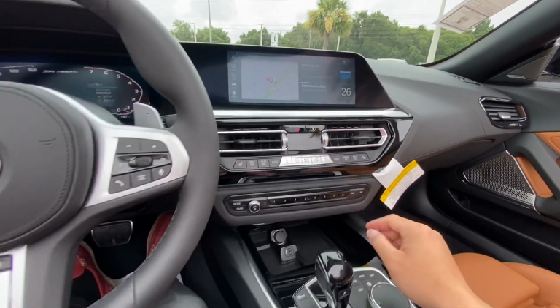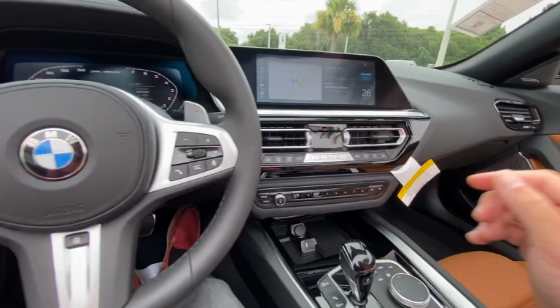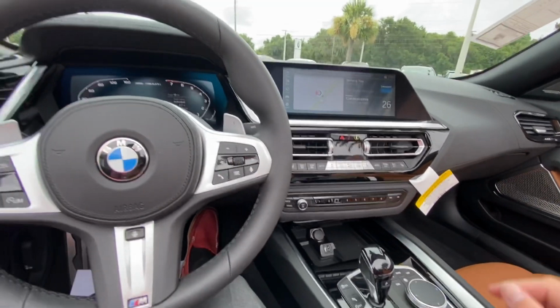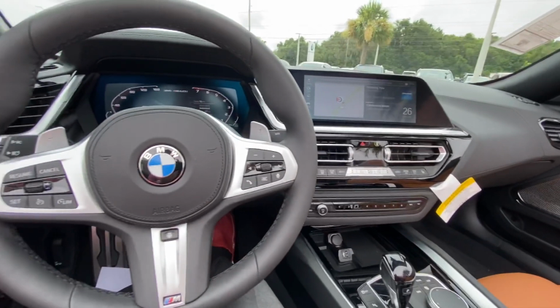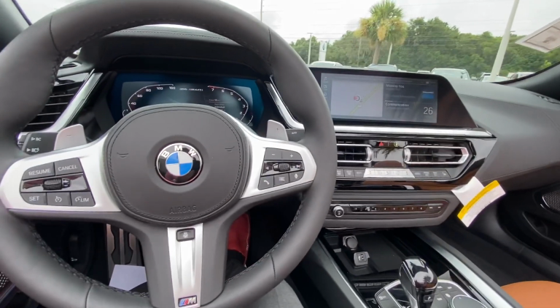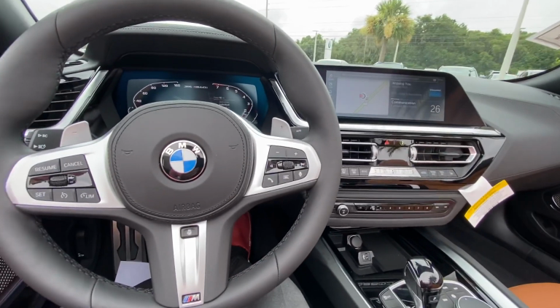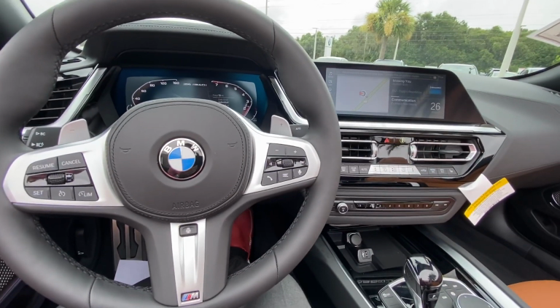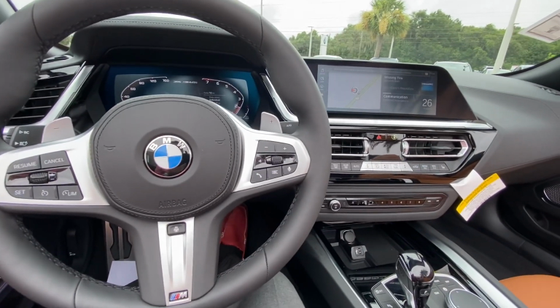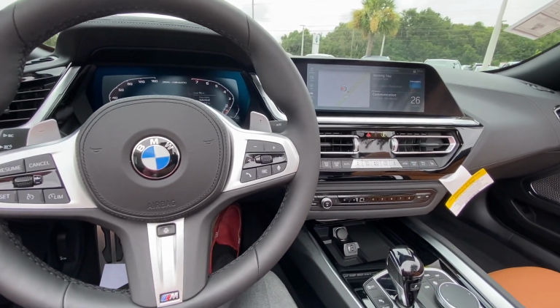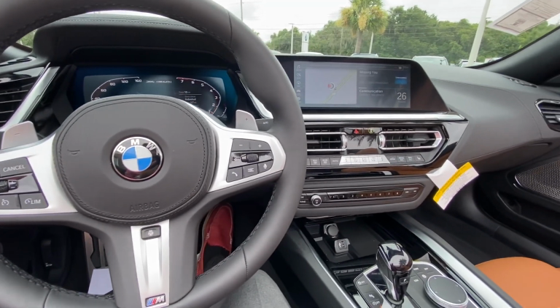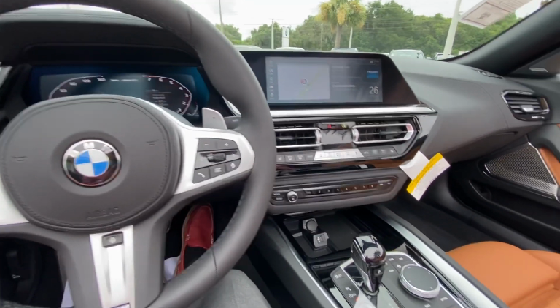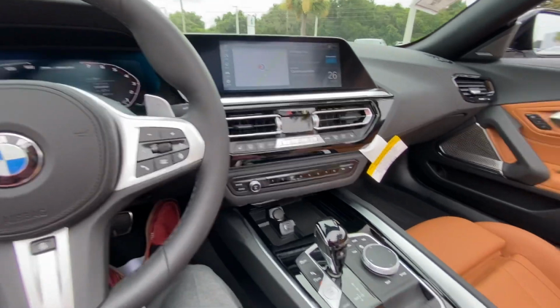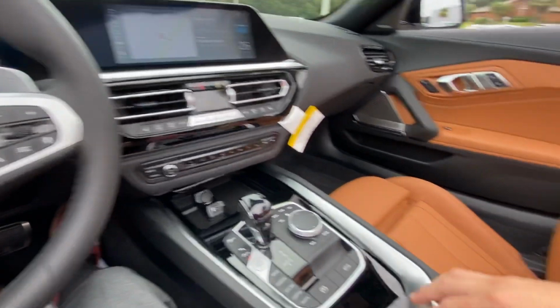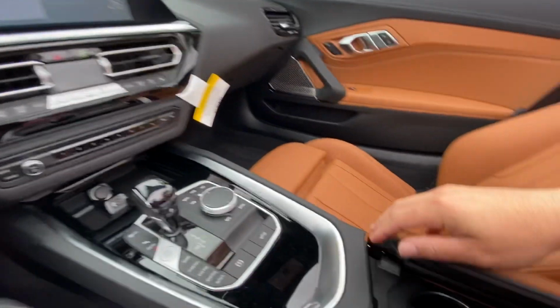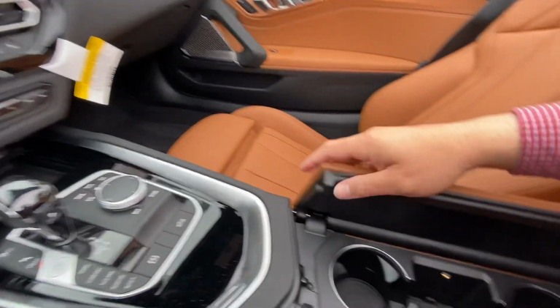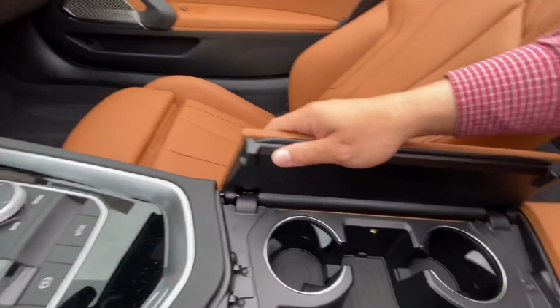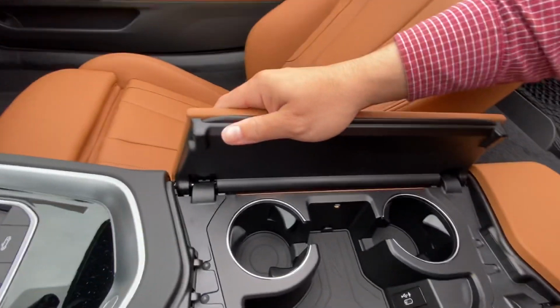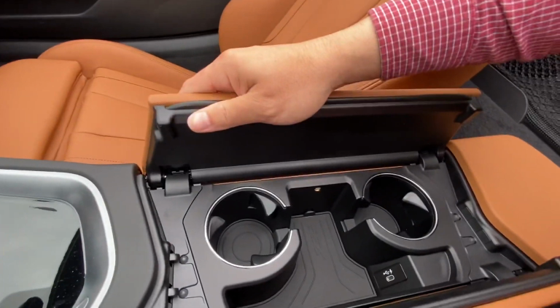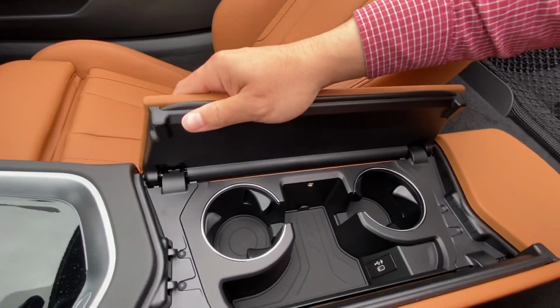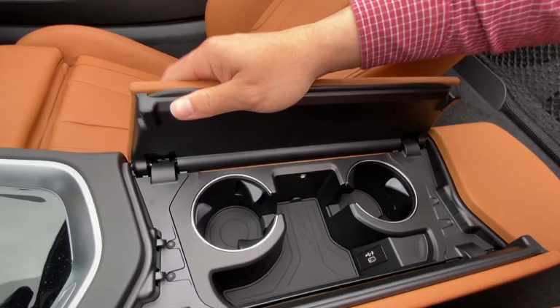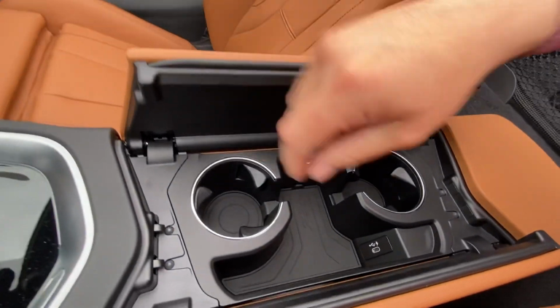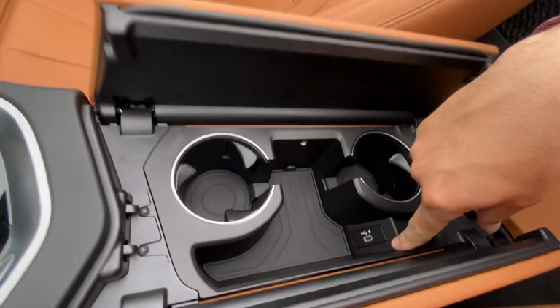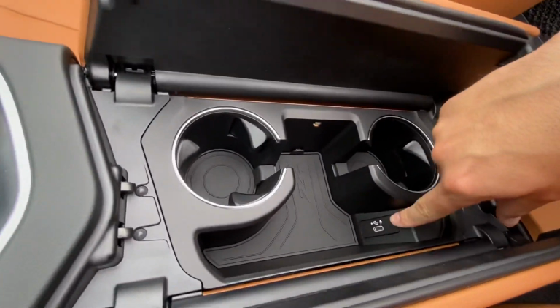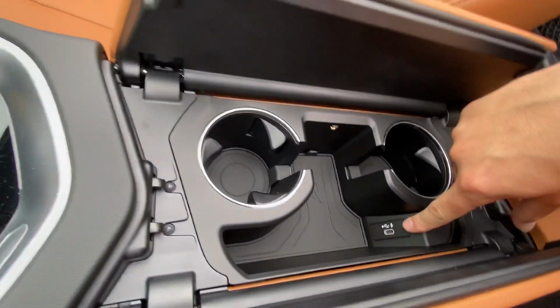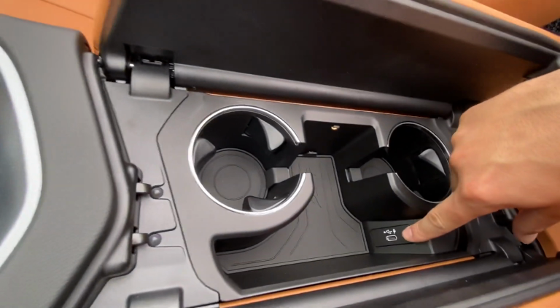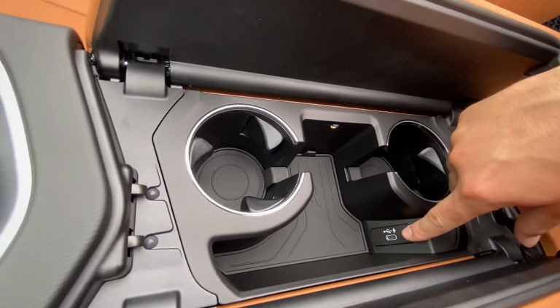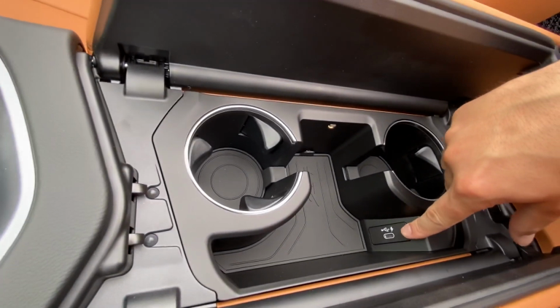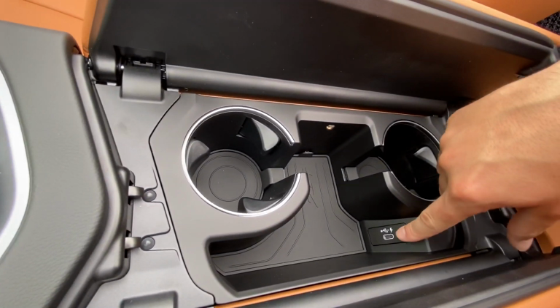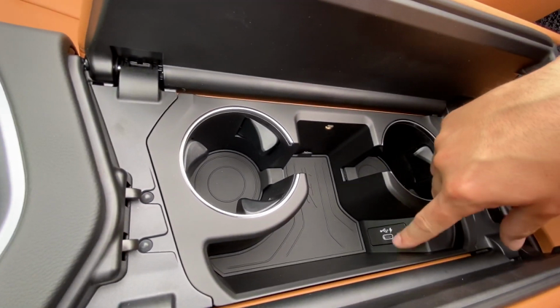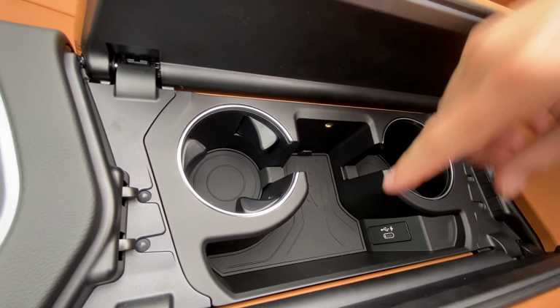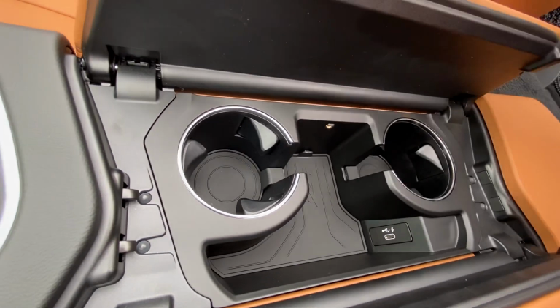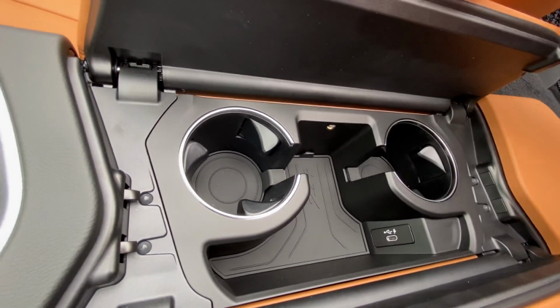Yeah, it's really quick. Got your cup holders here too, and a nice lightning or USB Type-C charging cable there.